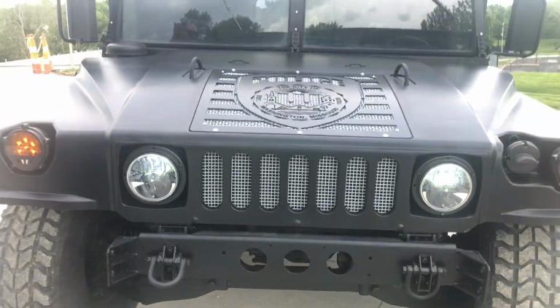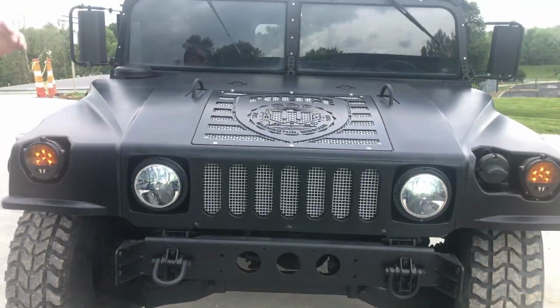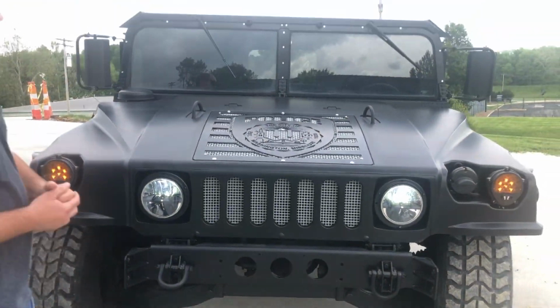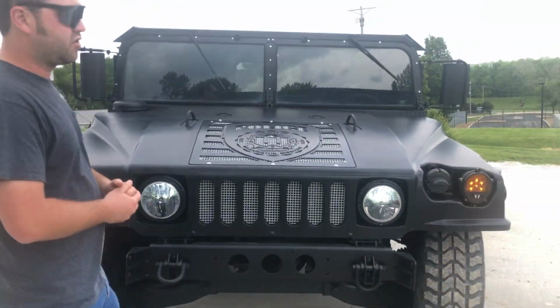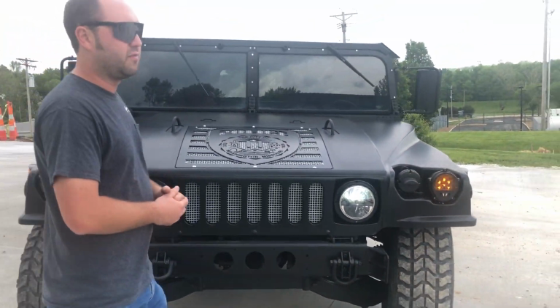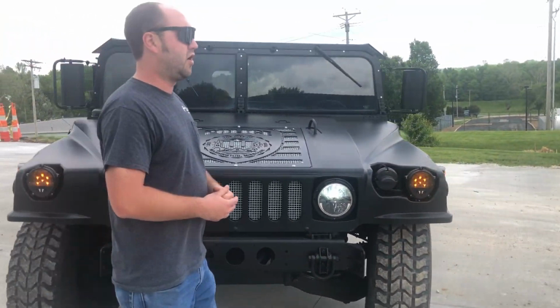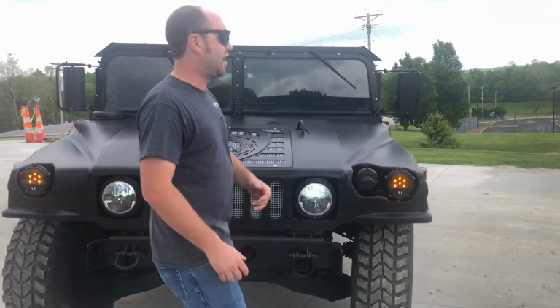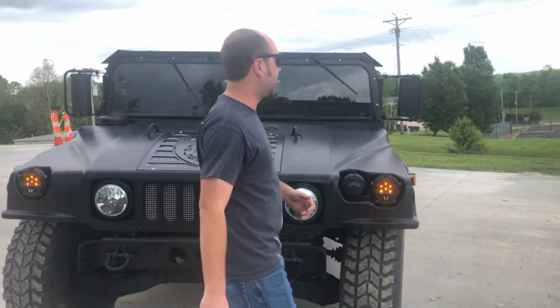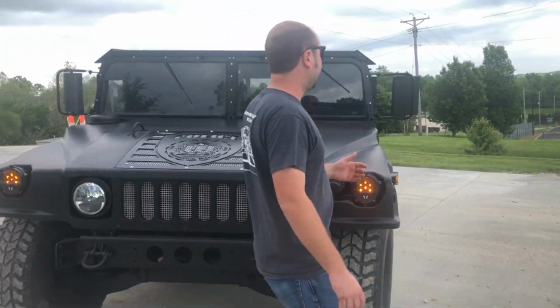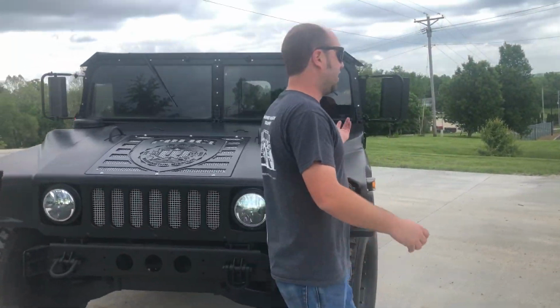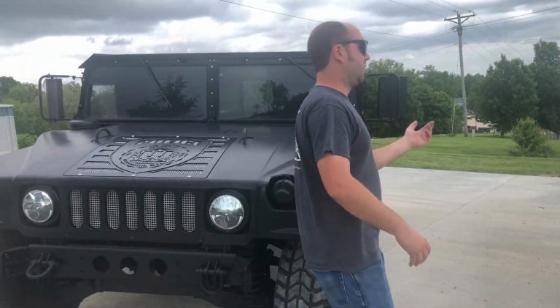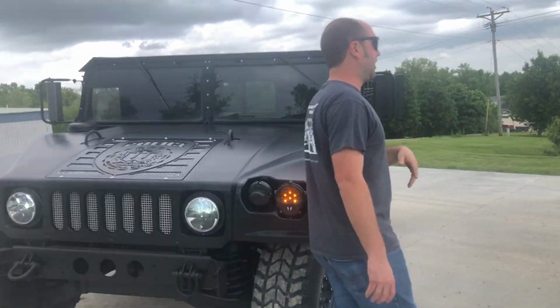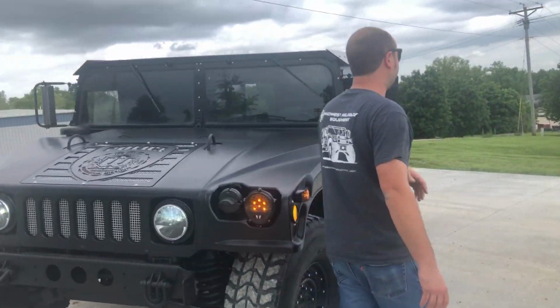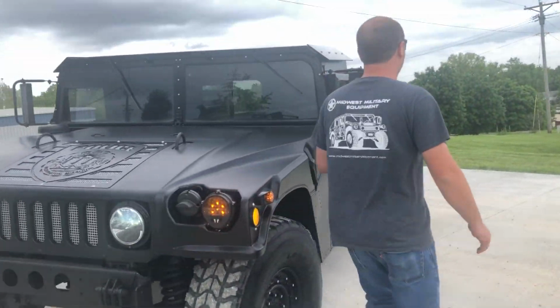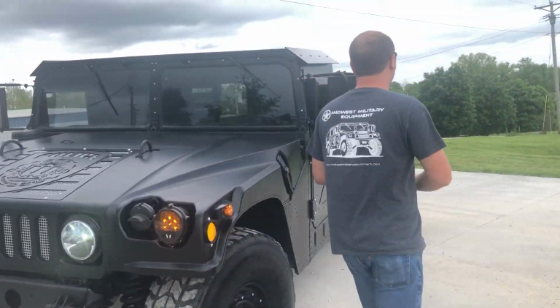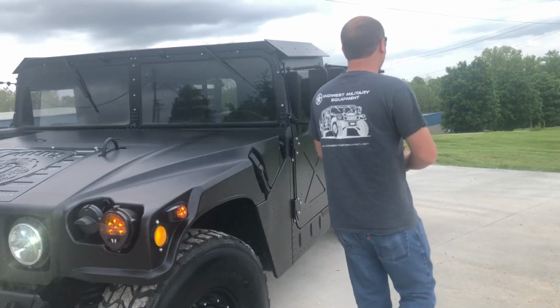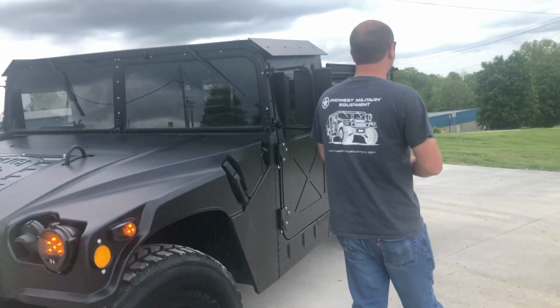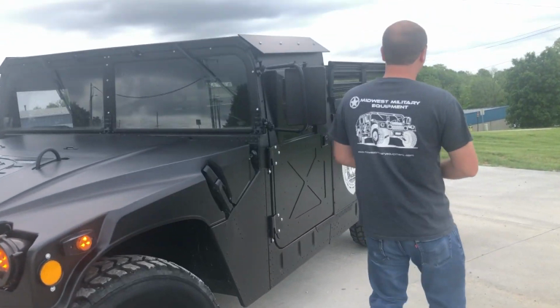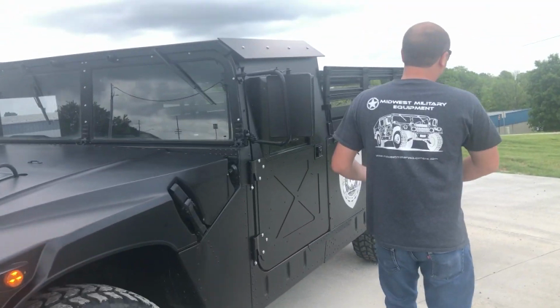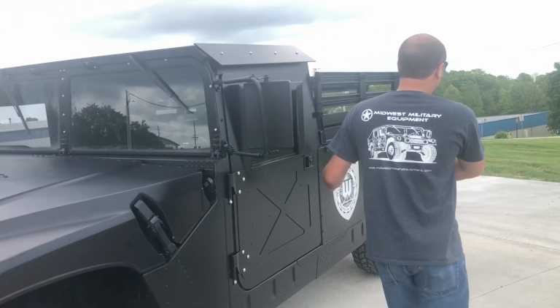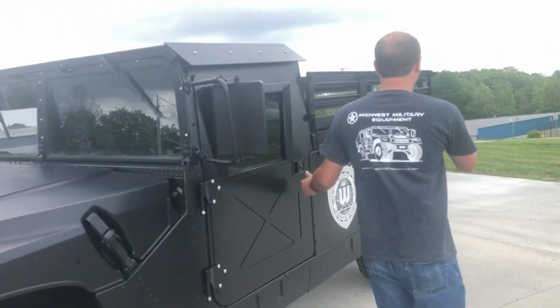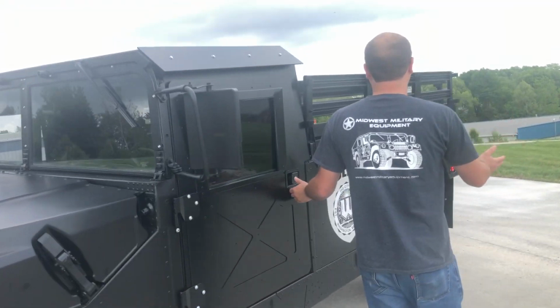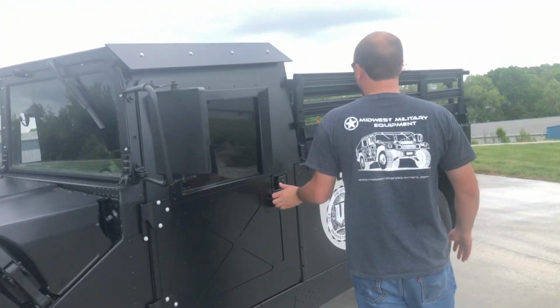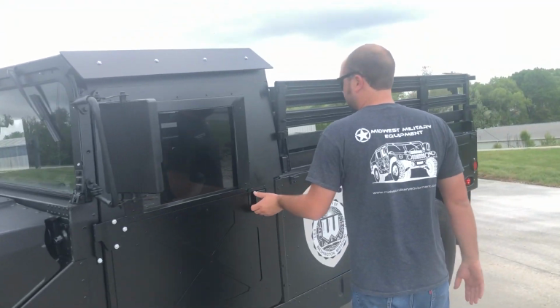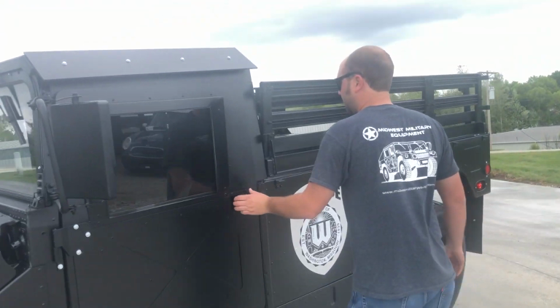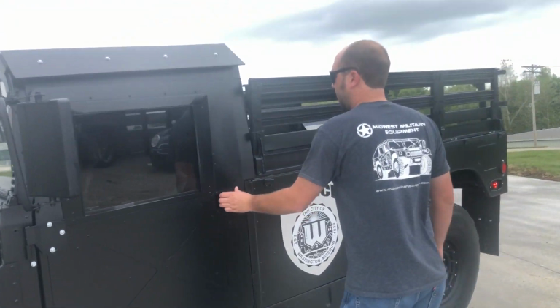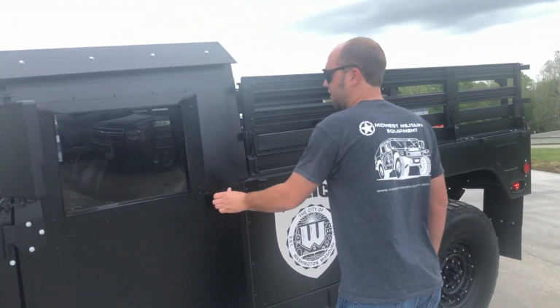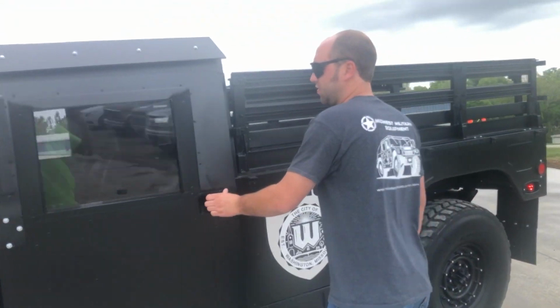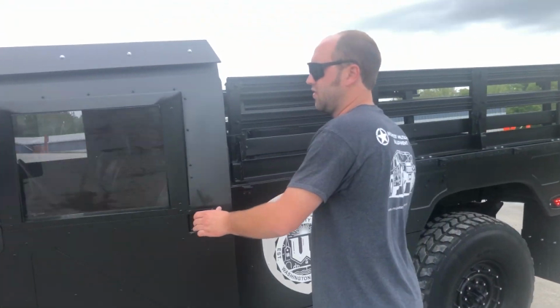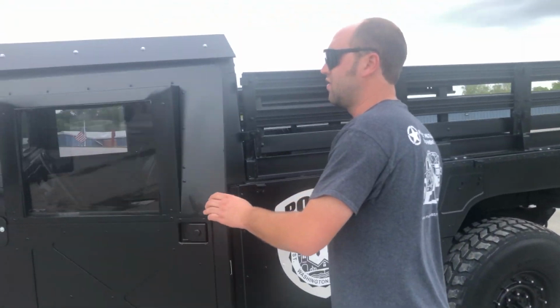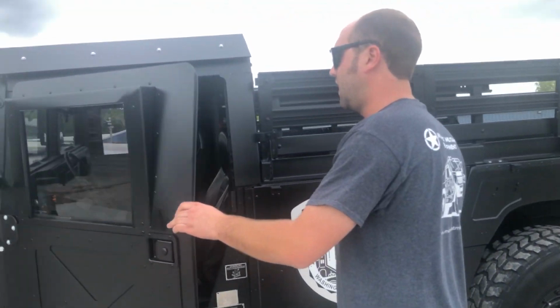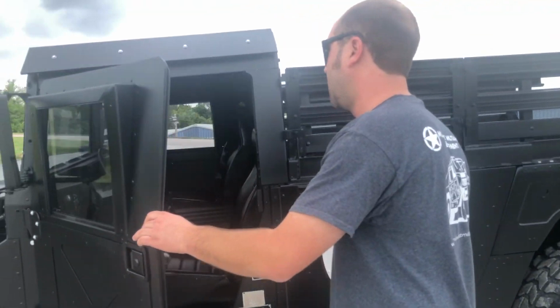We've added our quarter inch aluminum hard top kit along with our eighth inch aluminum hard doors. The entire vehicle has been sanded and repainted by Four Rivers Career Center in satin black.